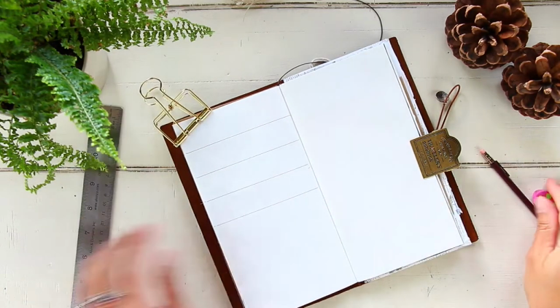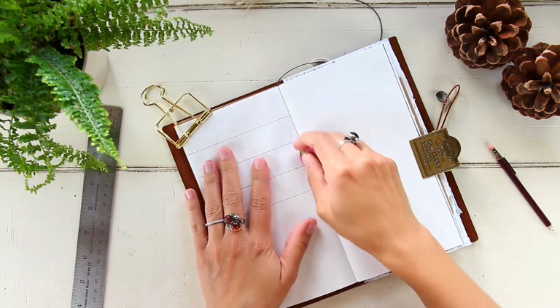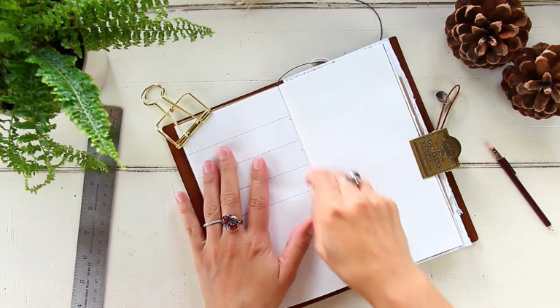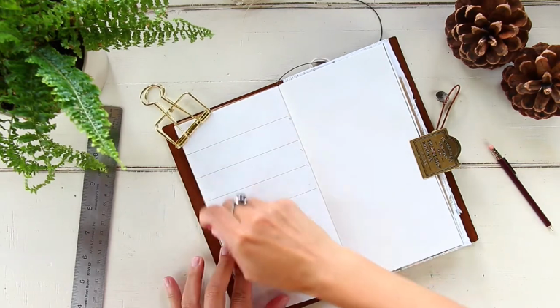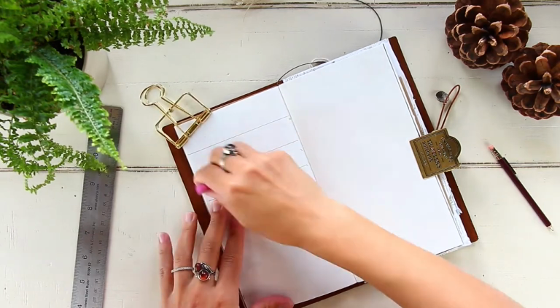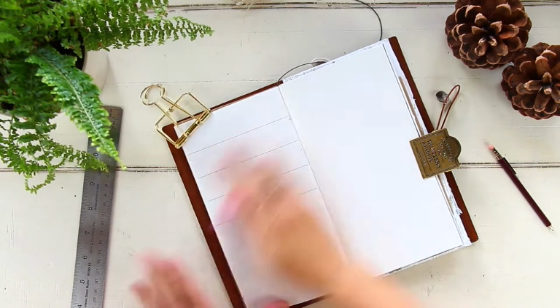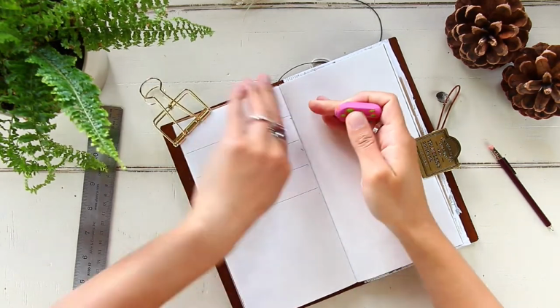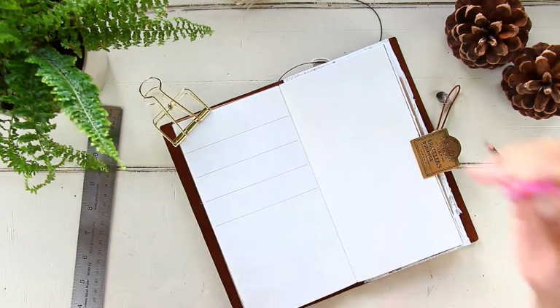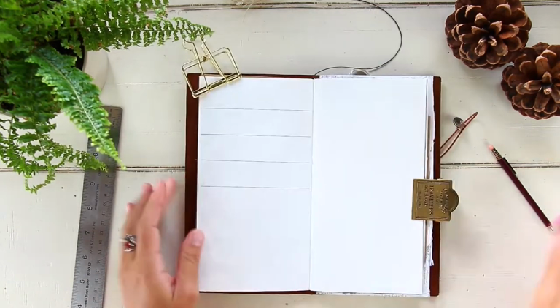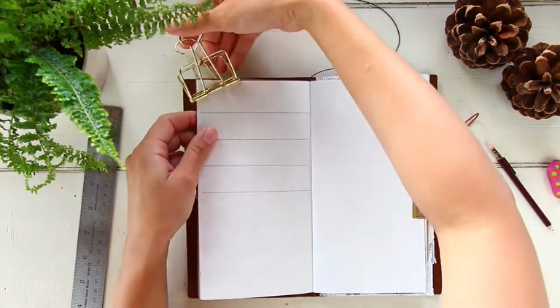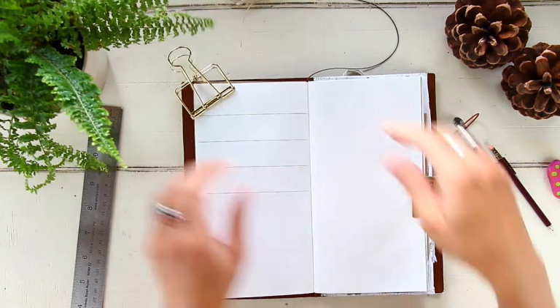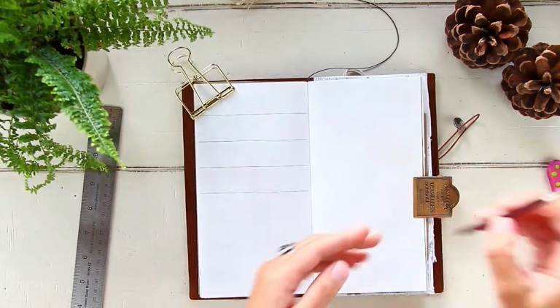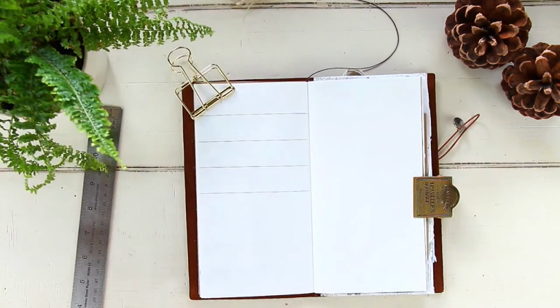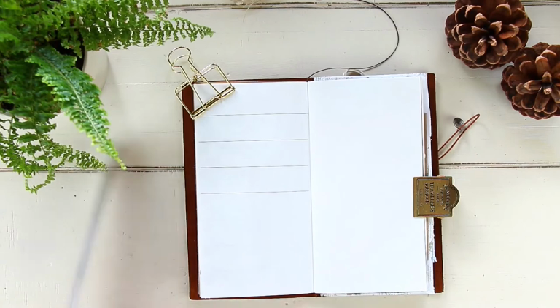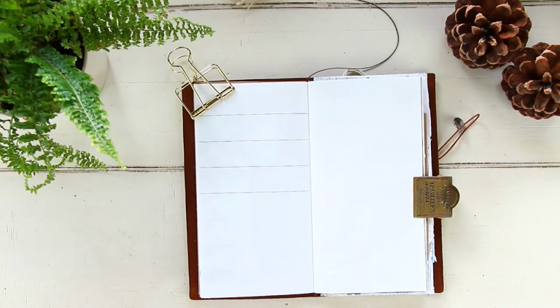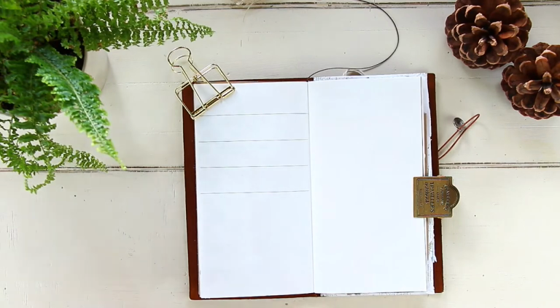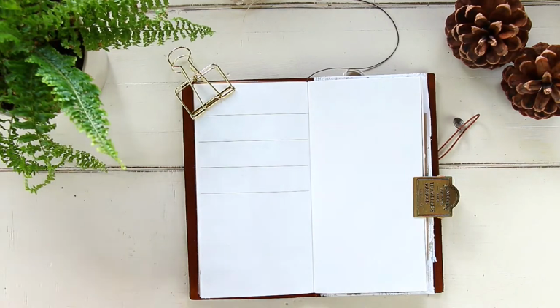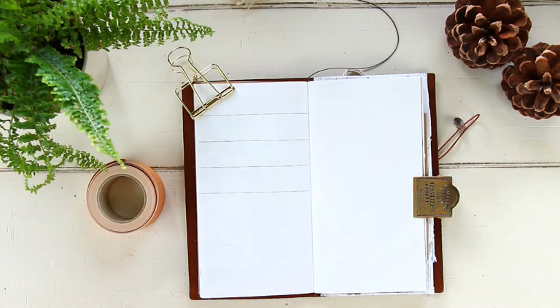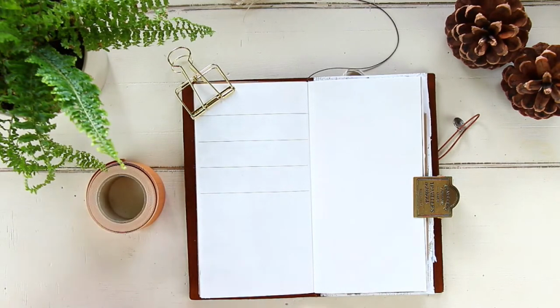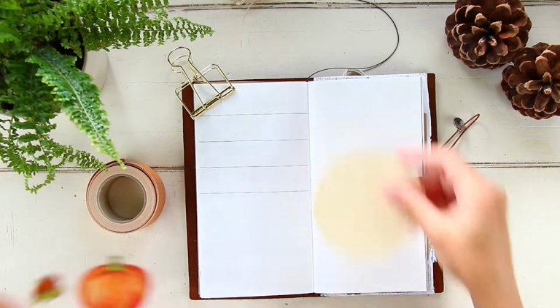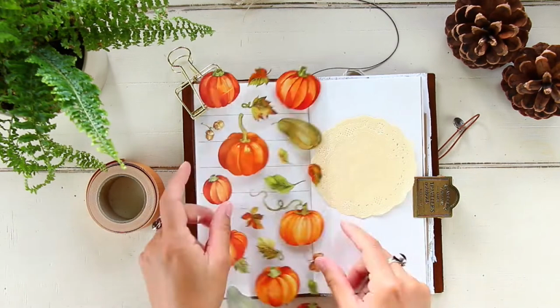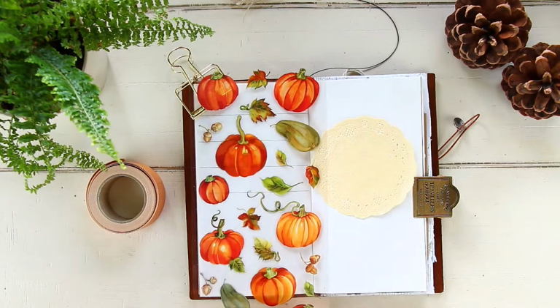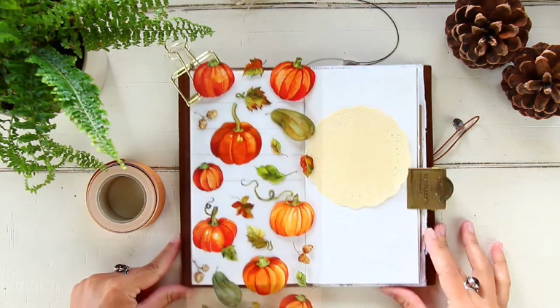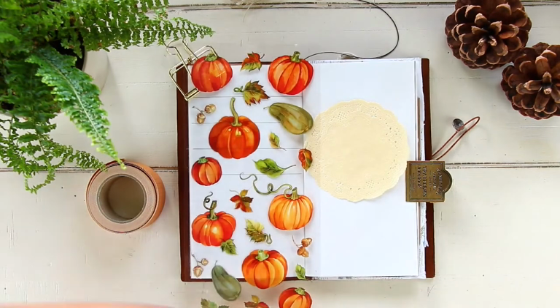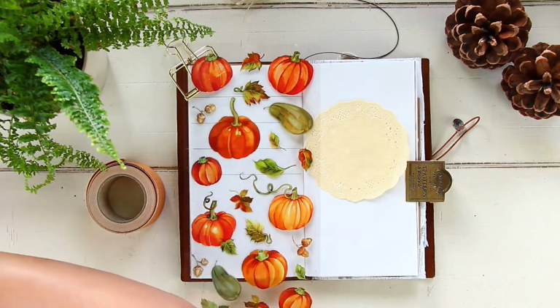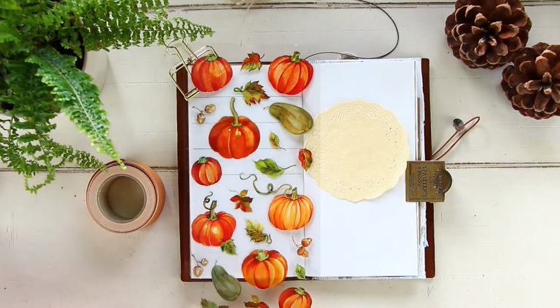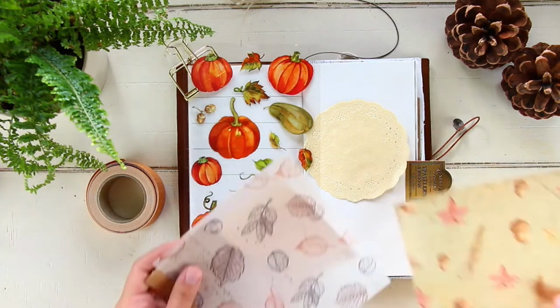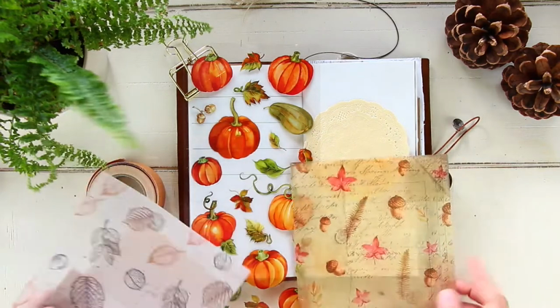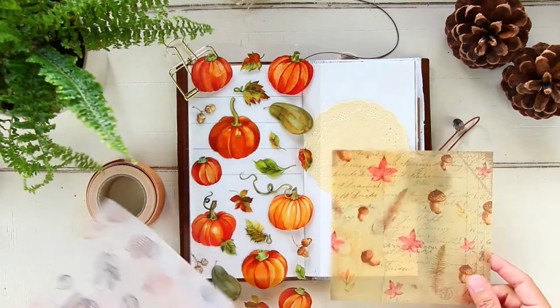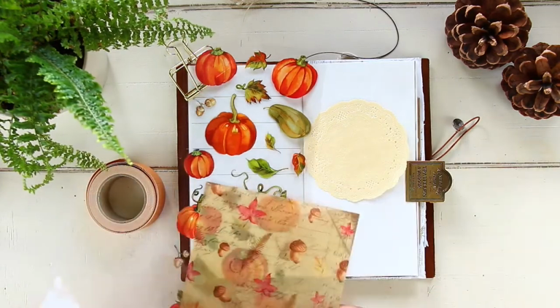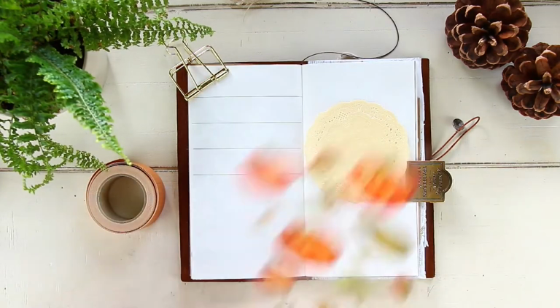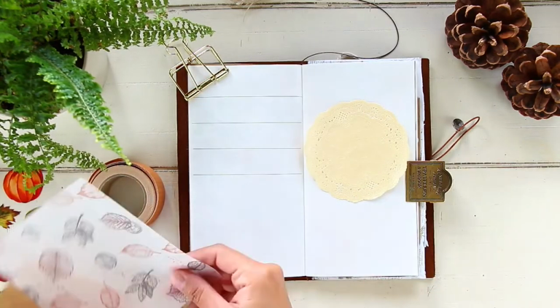For today's video we are doing a plan-with-me. This is my weekly layout for week 40, which is going to be the last week of September.